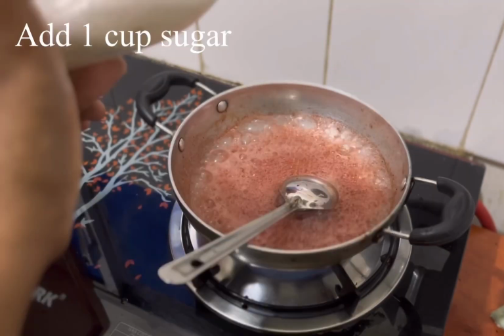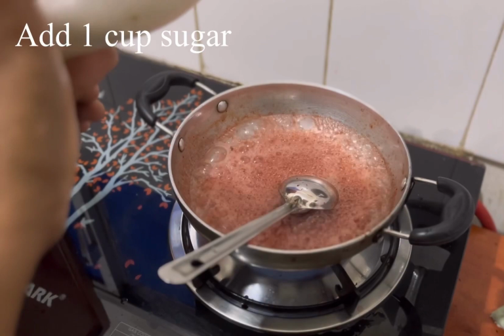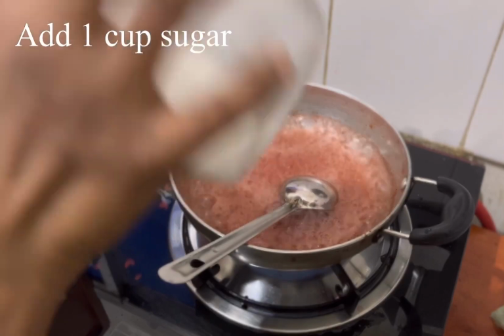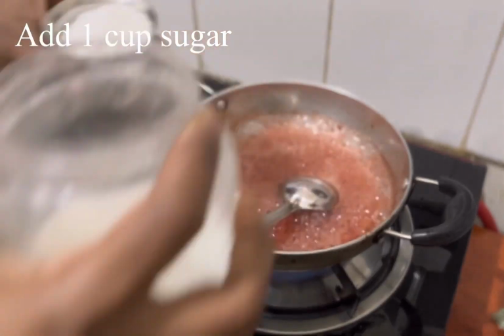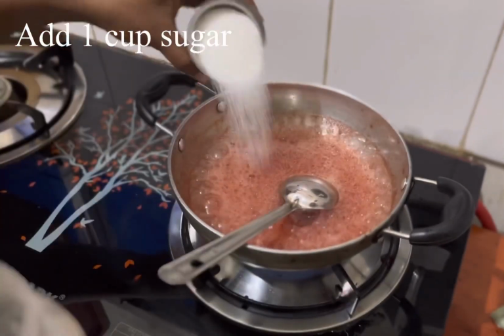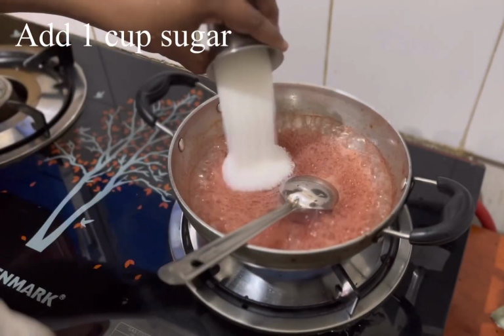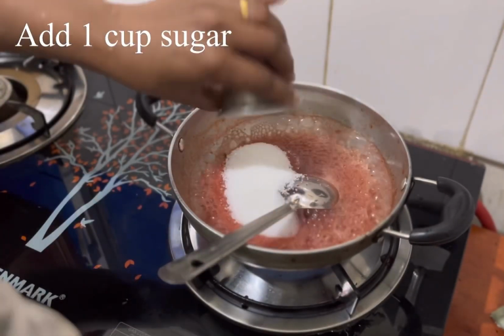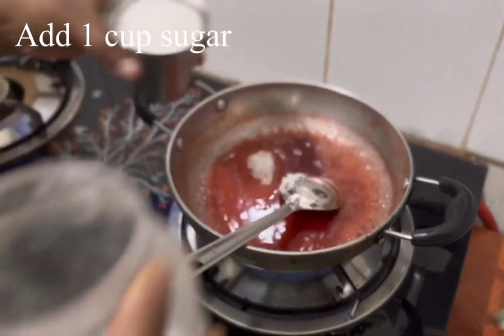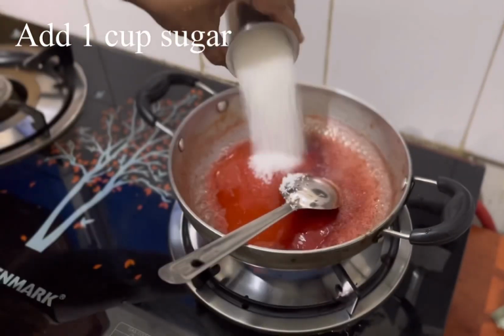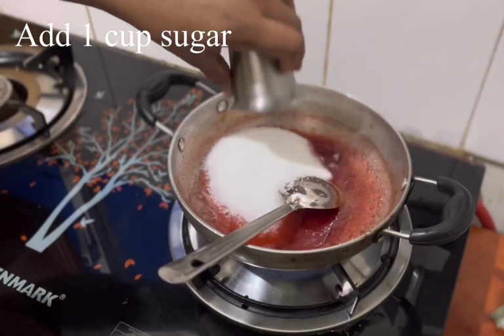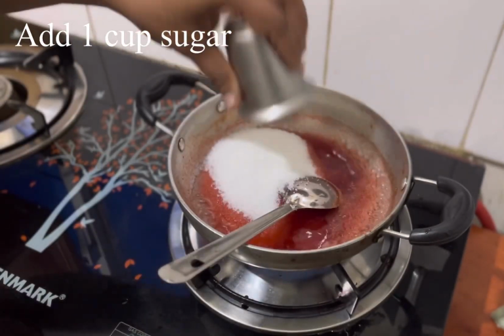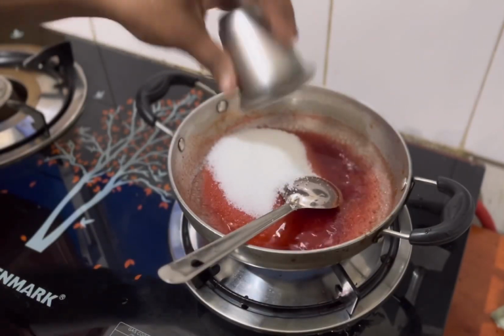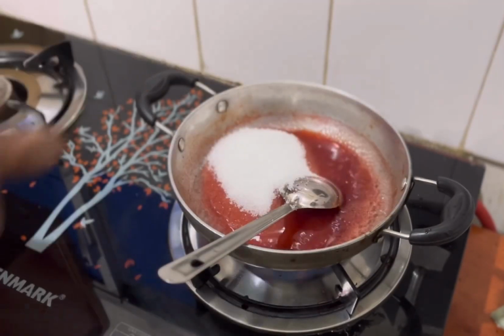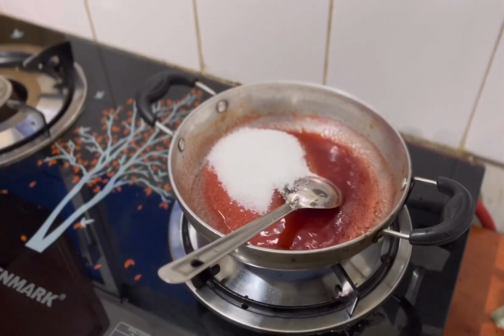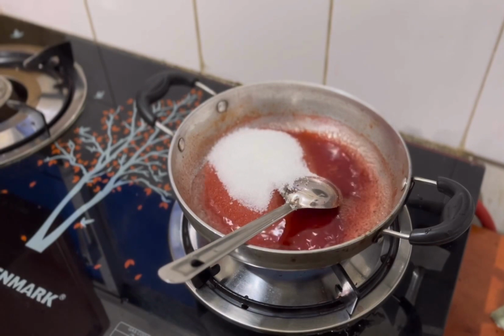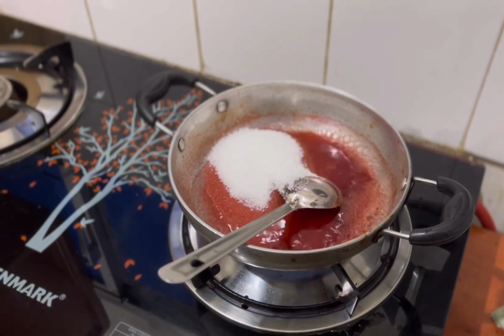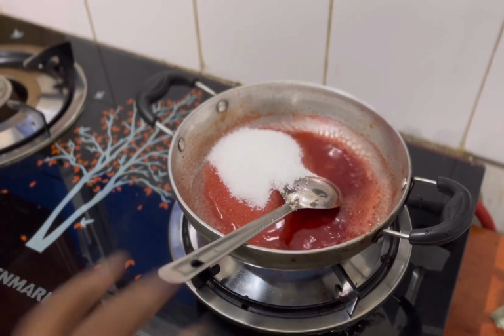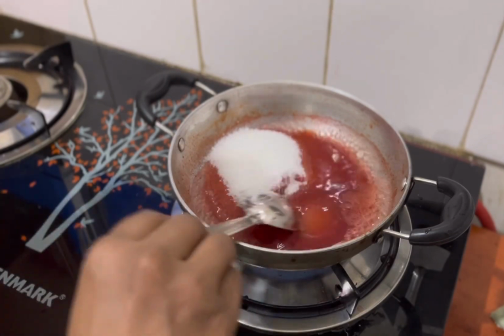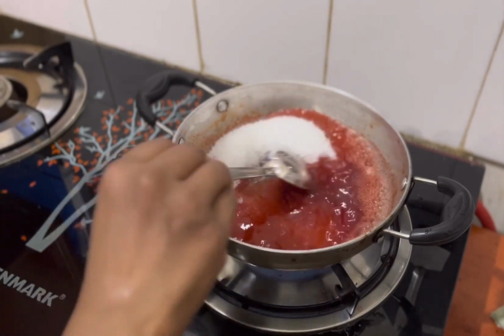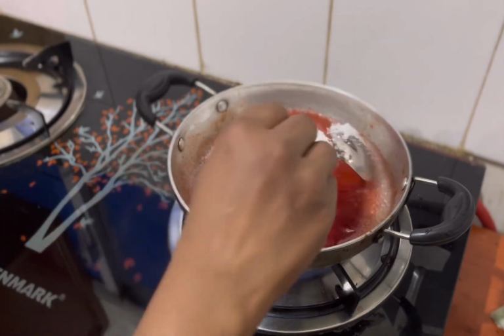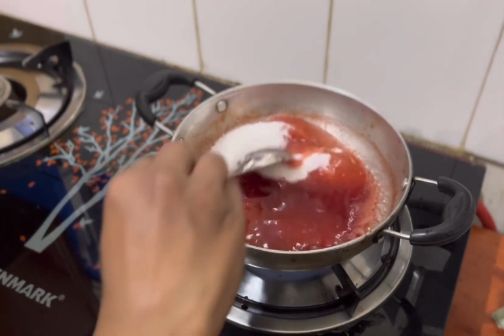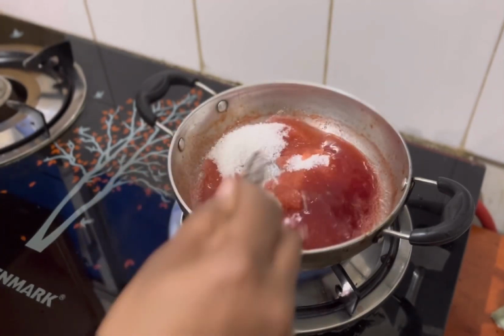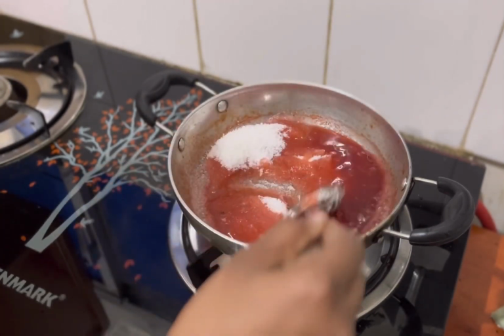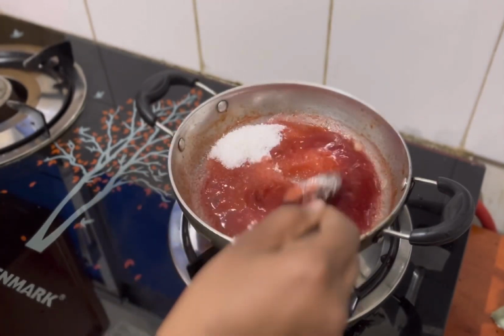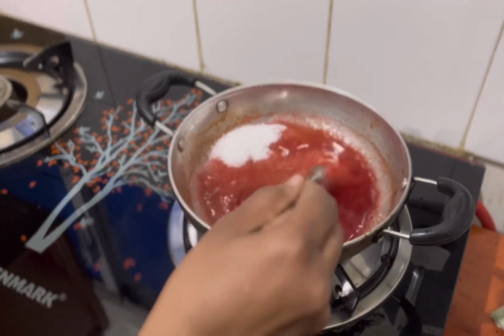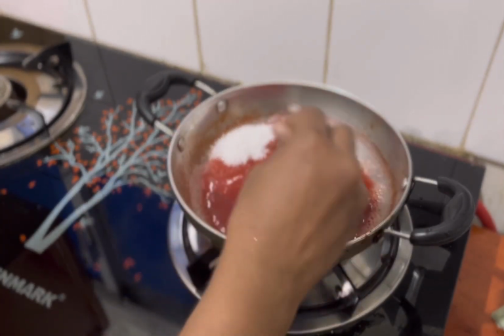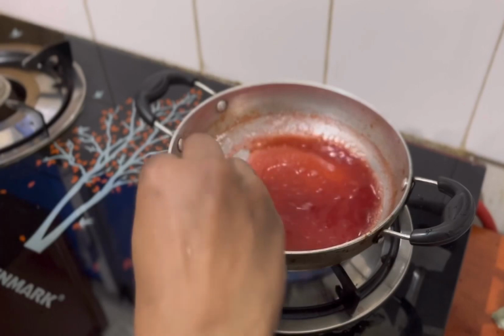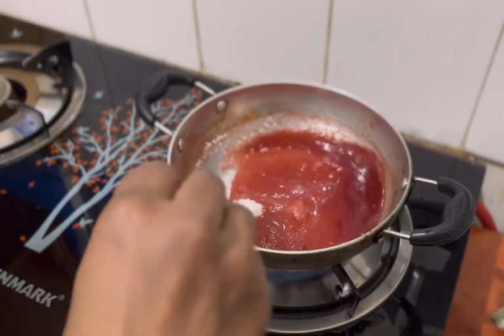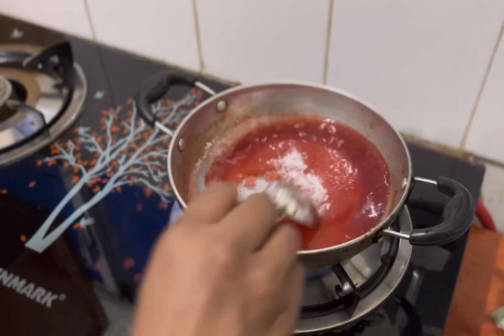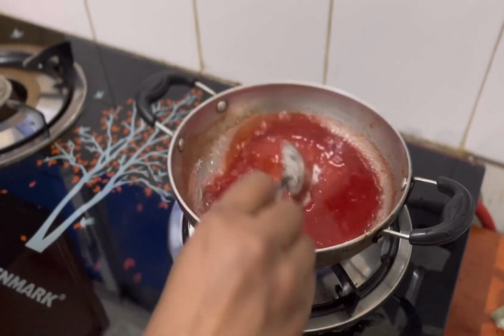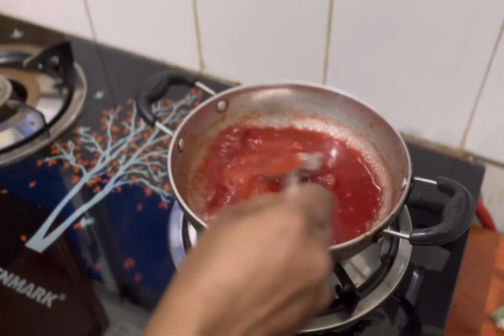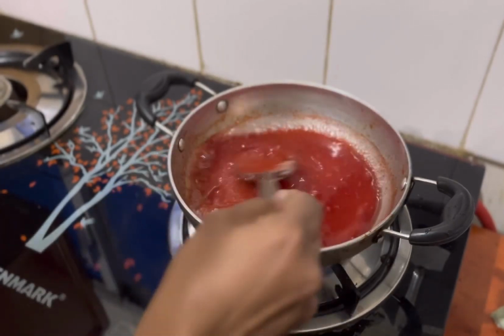We add sugar in 2 glasses. That's why we add 1 cup of sugar. 1 cup of sugar — add the nut and mix it.